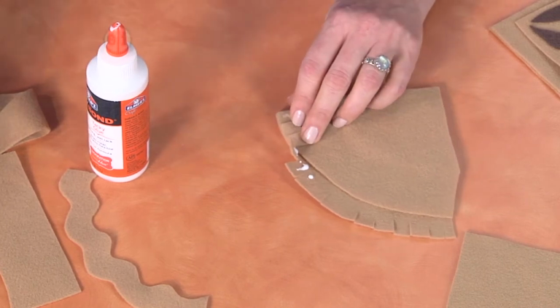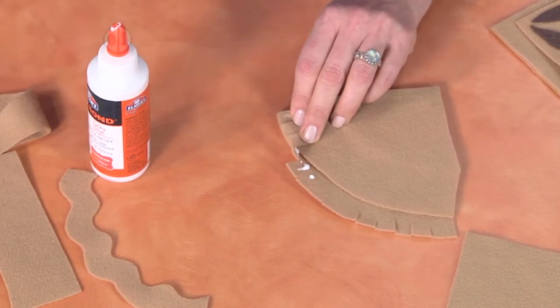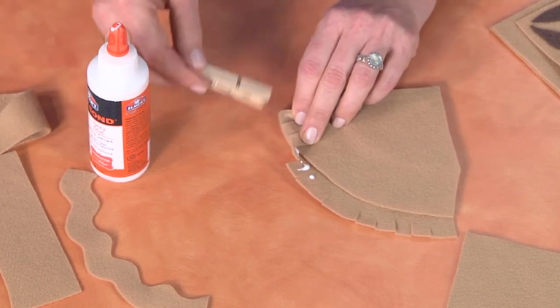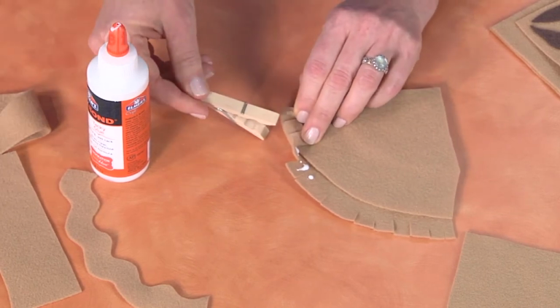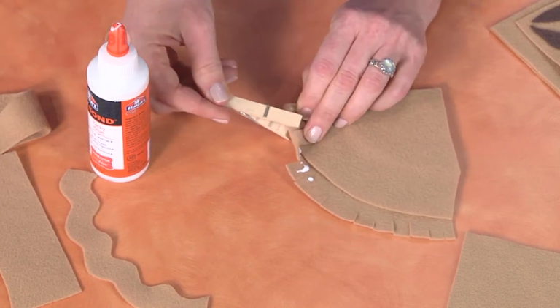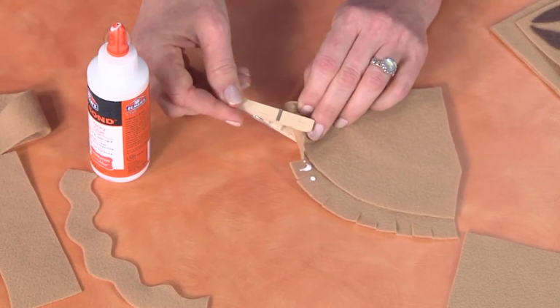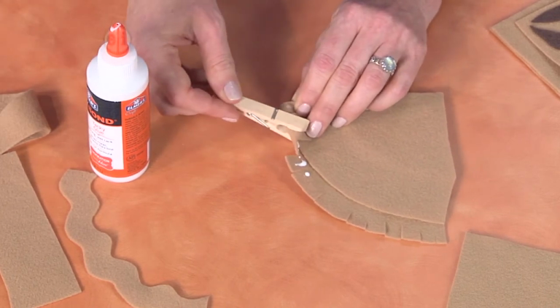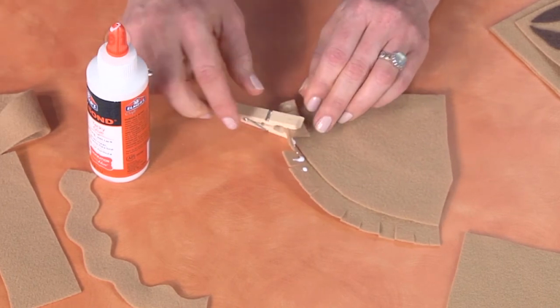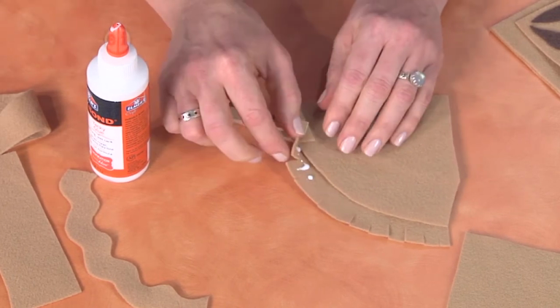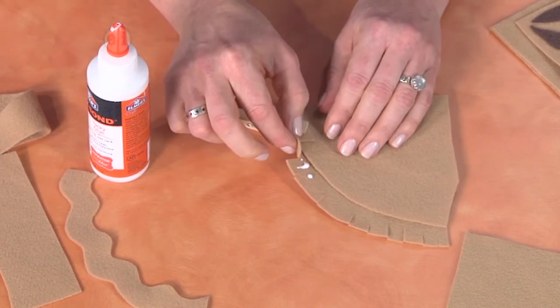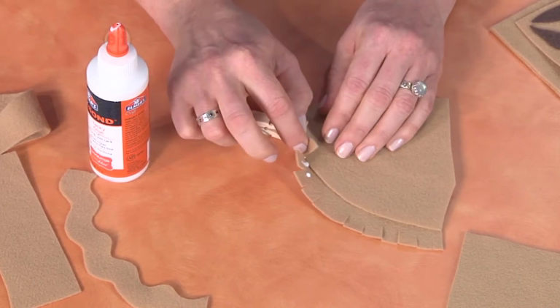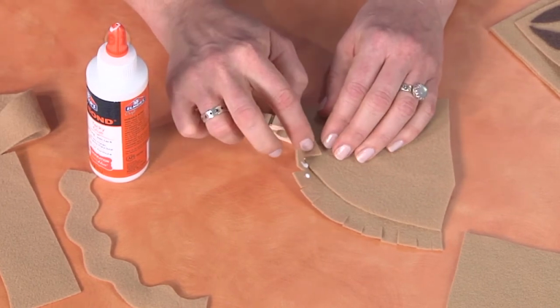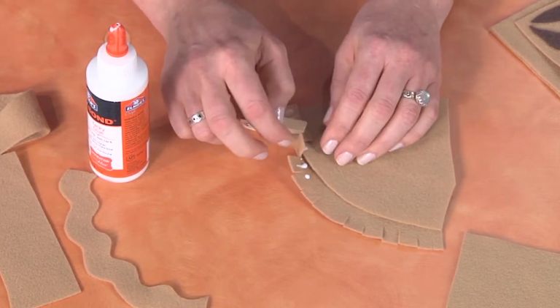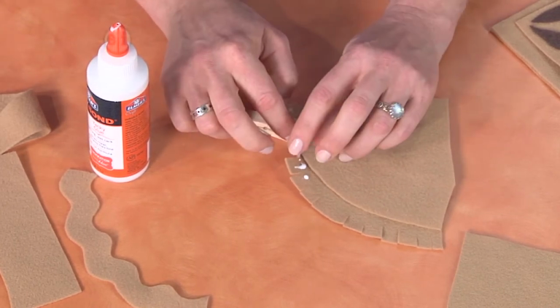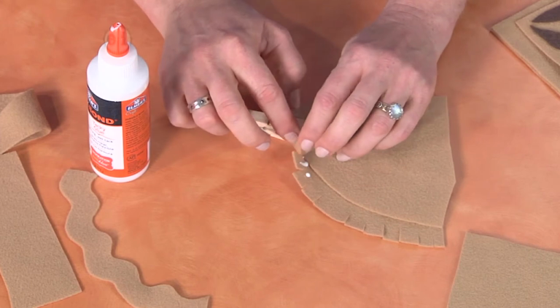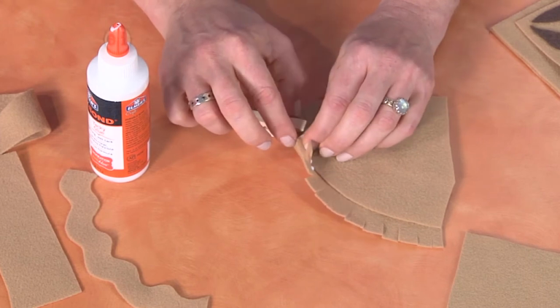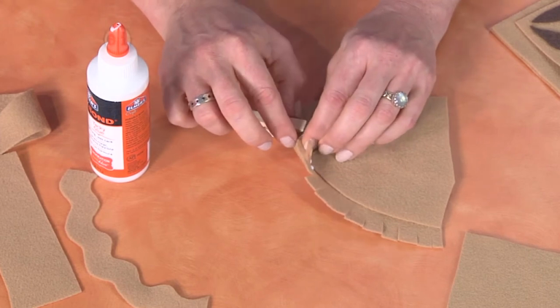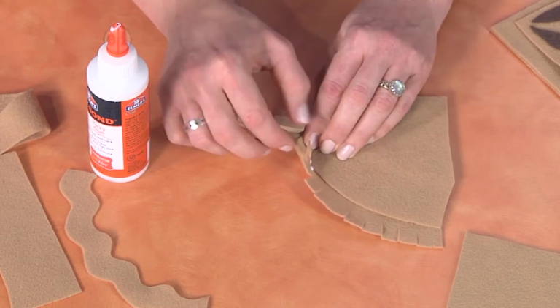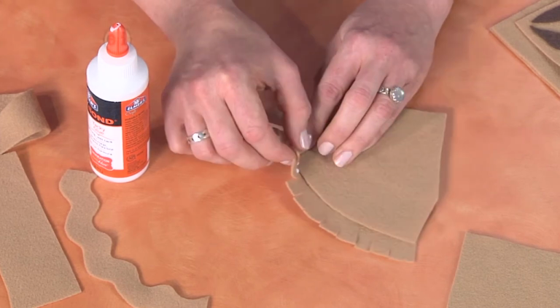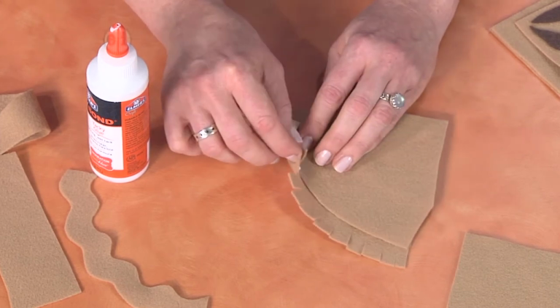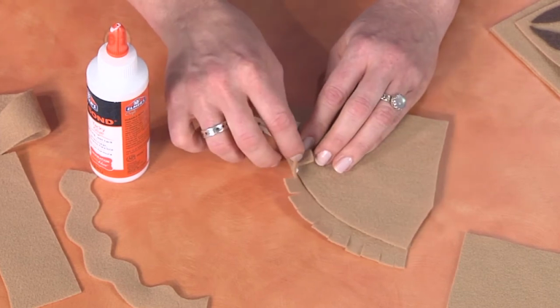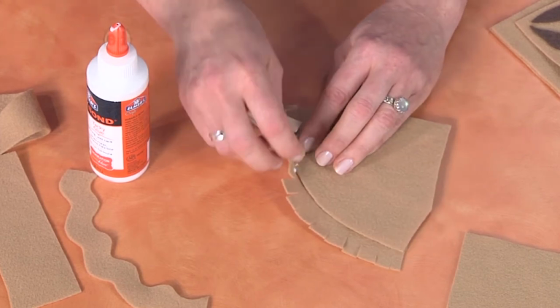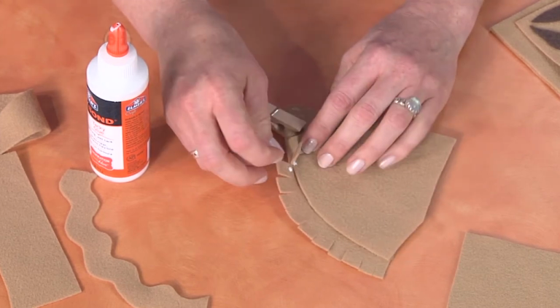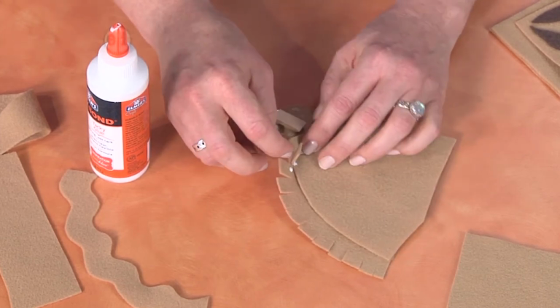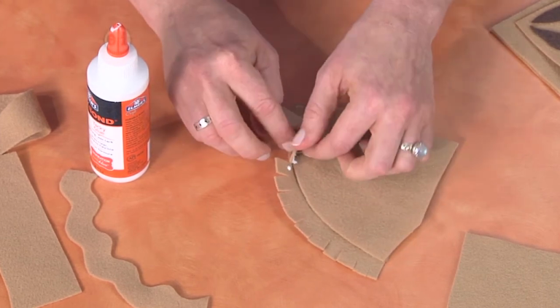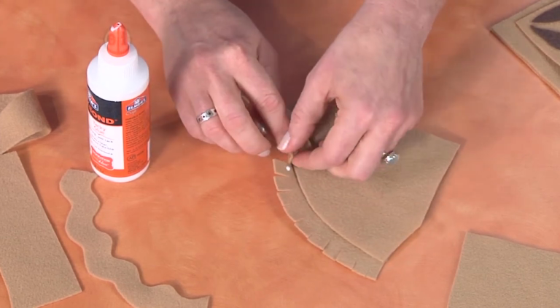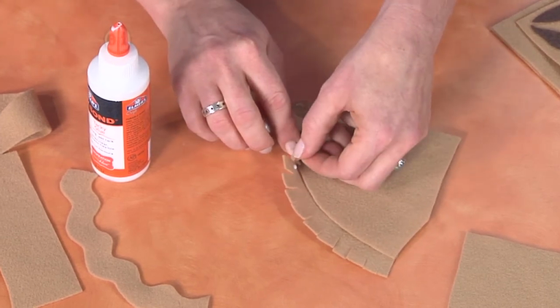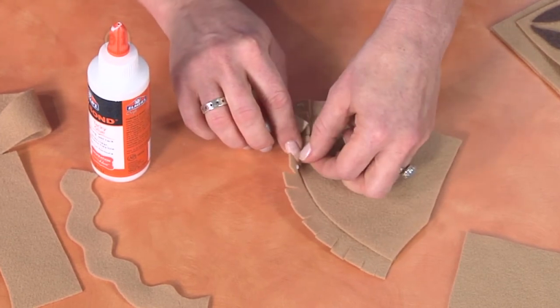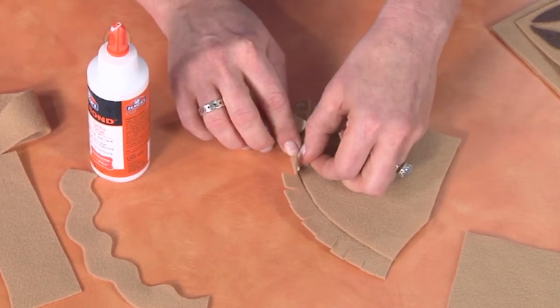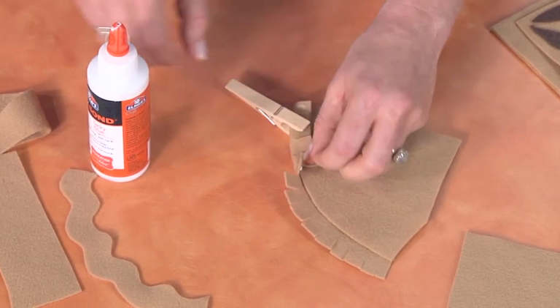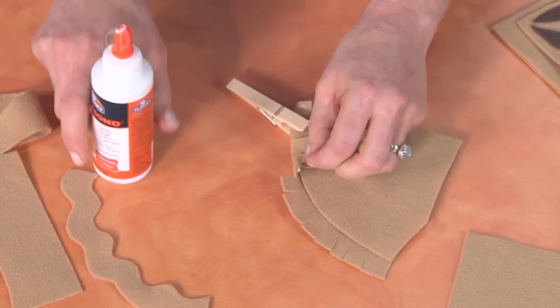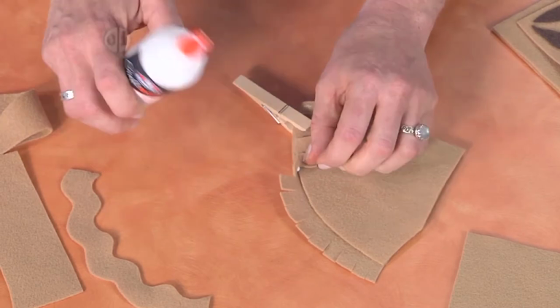You'll add a clothespin to just hold that in place, and then keep folding and gluing all of your little tabs onto the back.